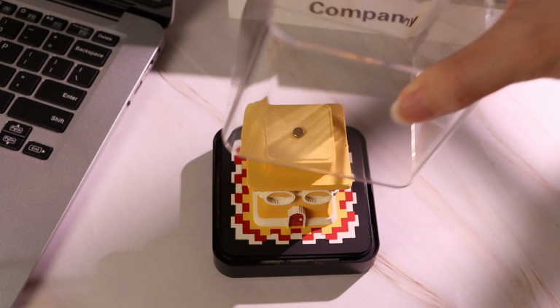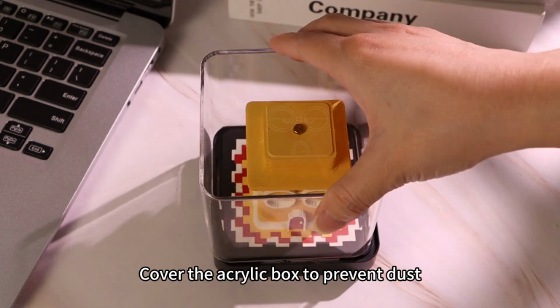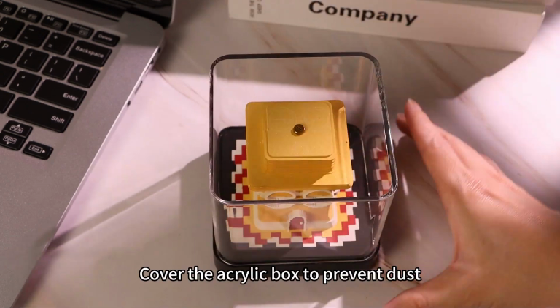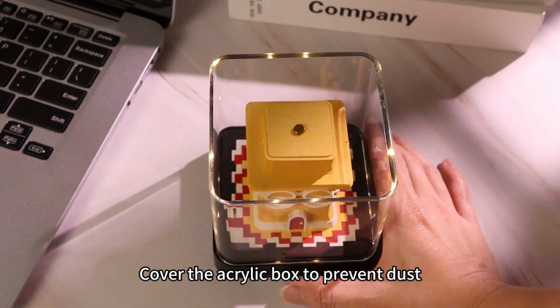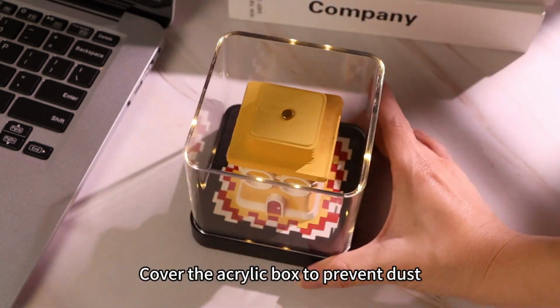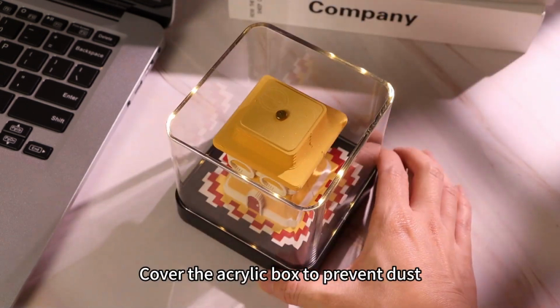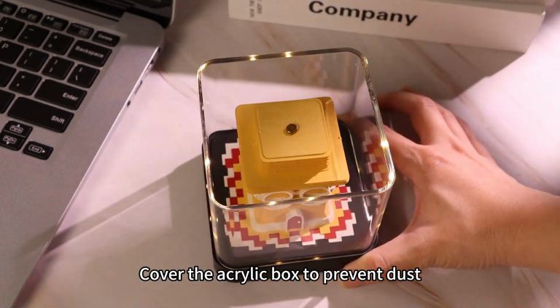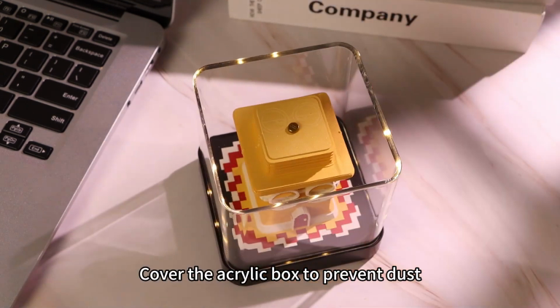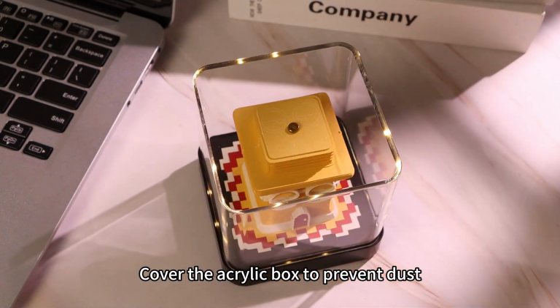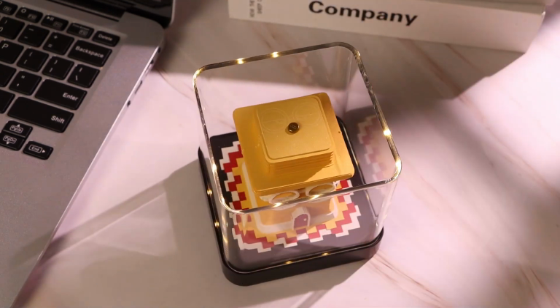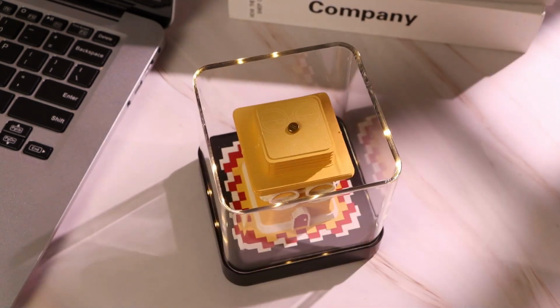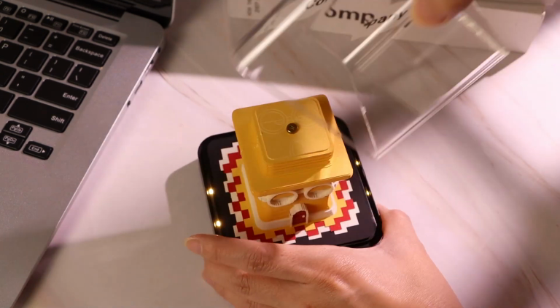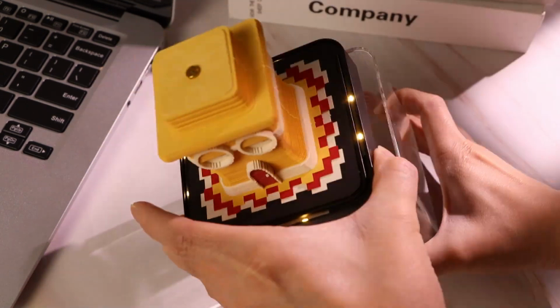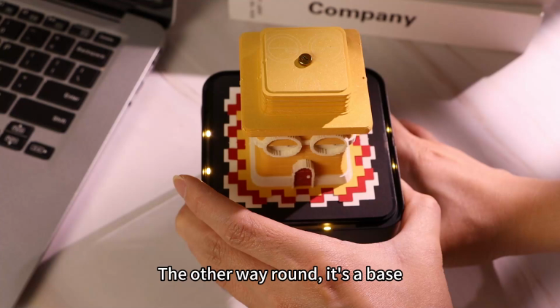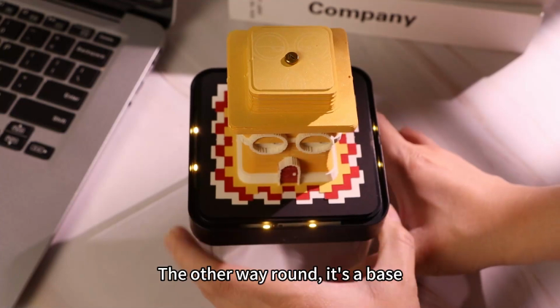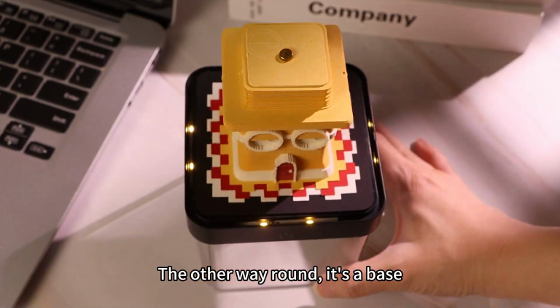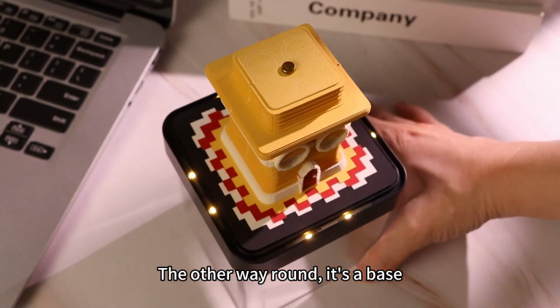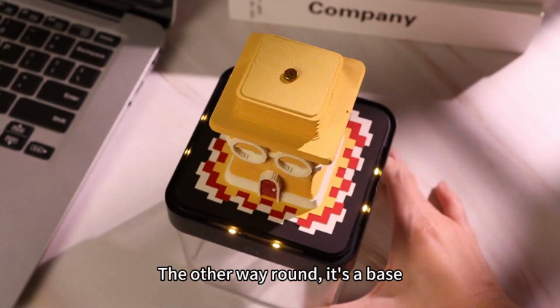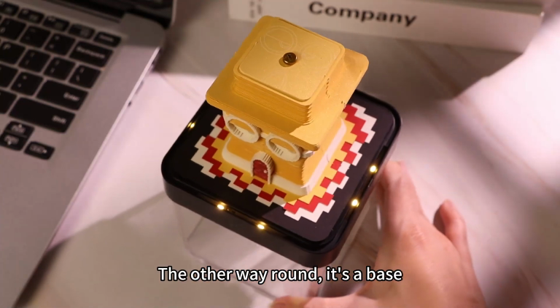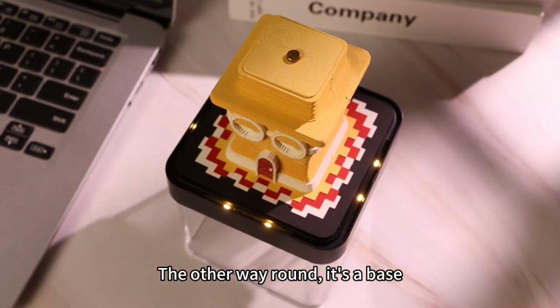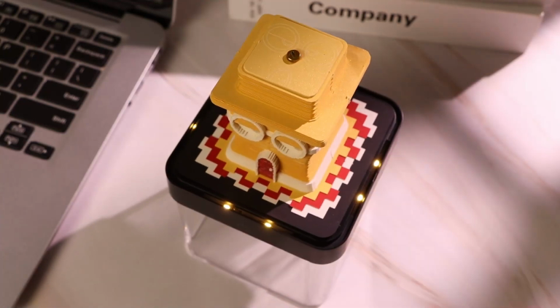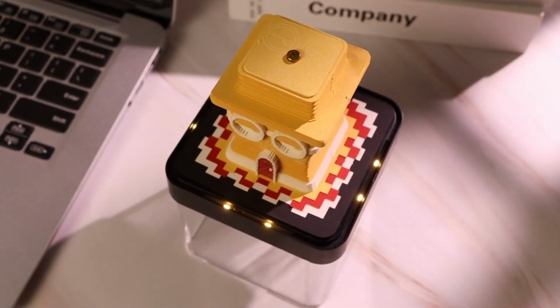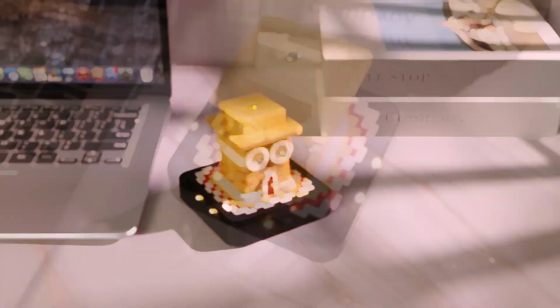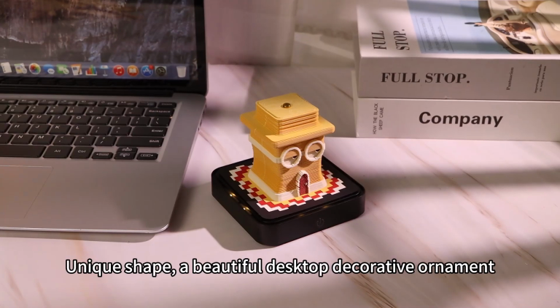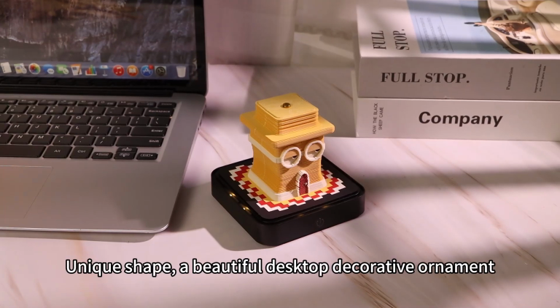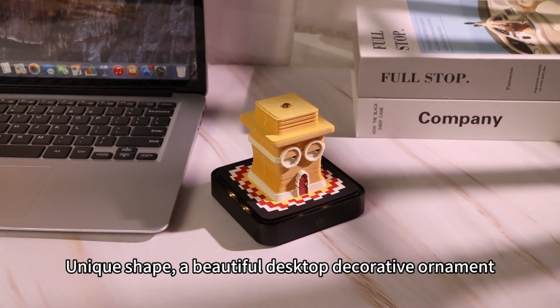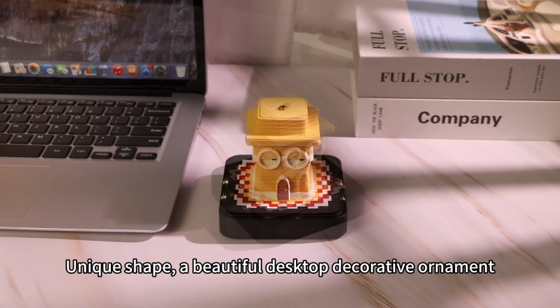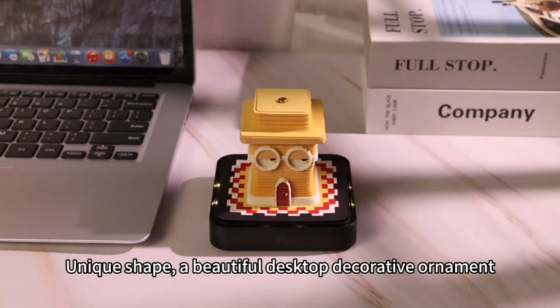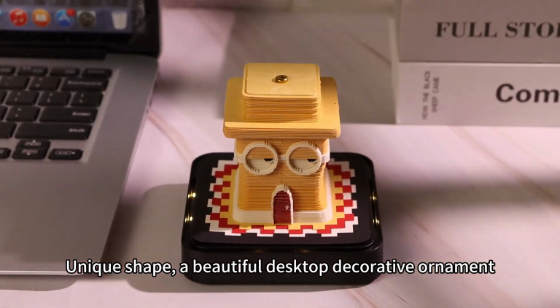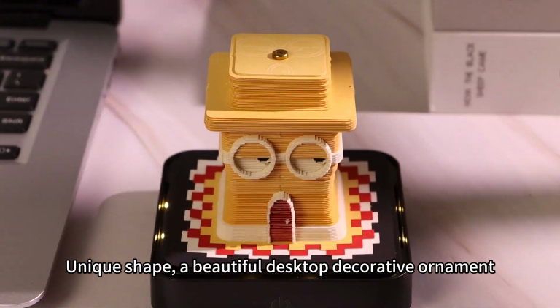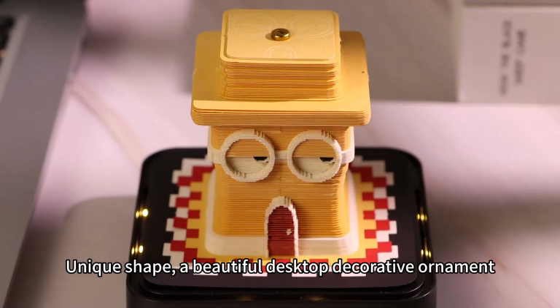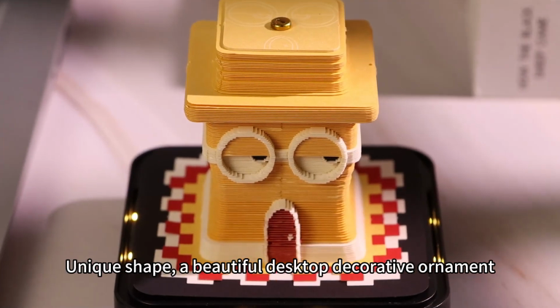Cover the acrylic box to prevent dust. The other way round, it's a face. Unique shape — a beautiful desktop decorative ornament.